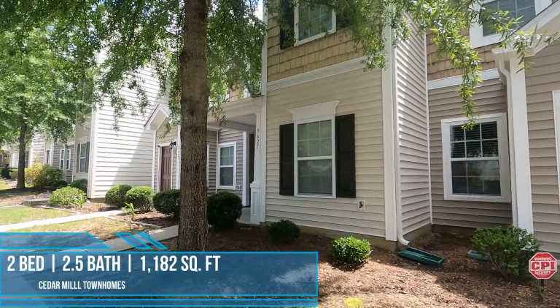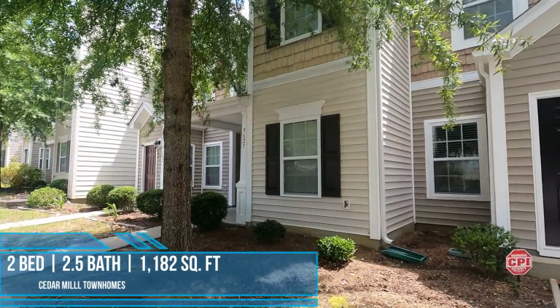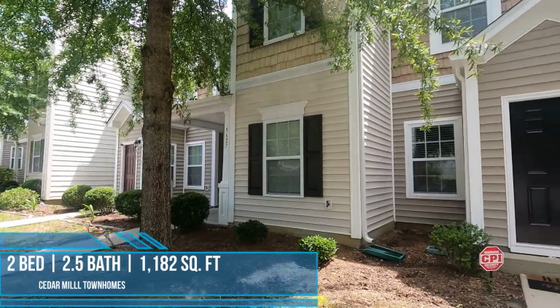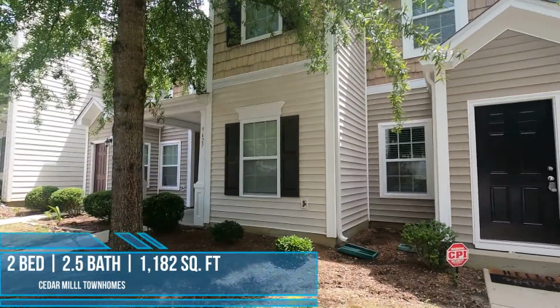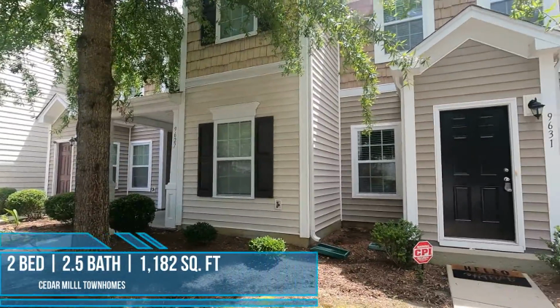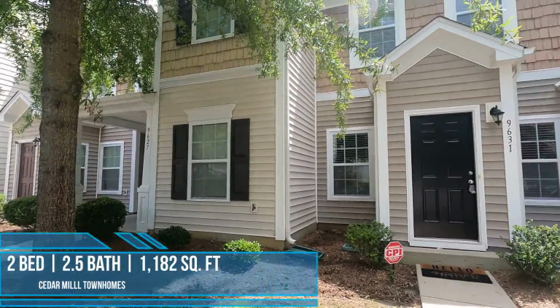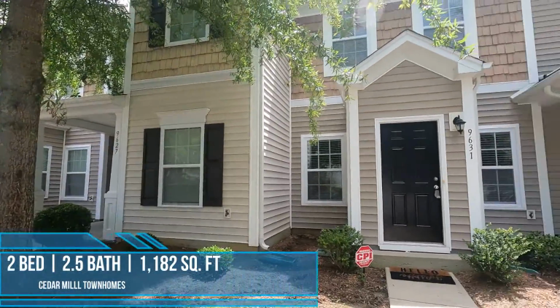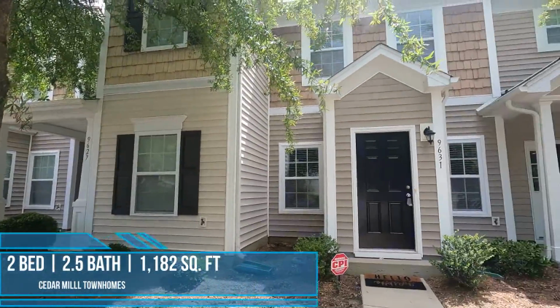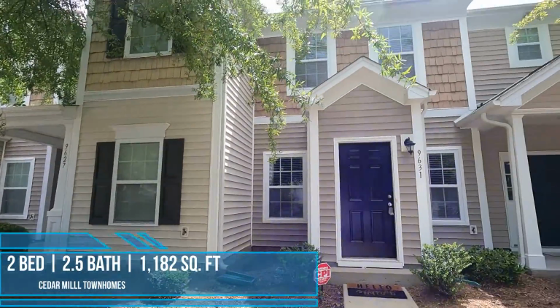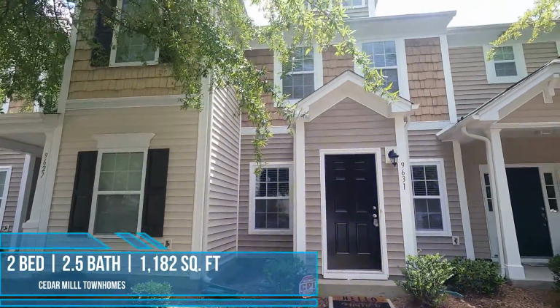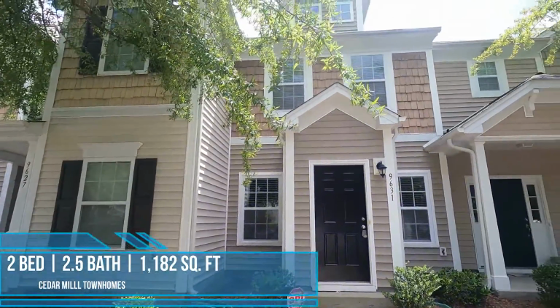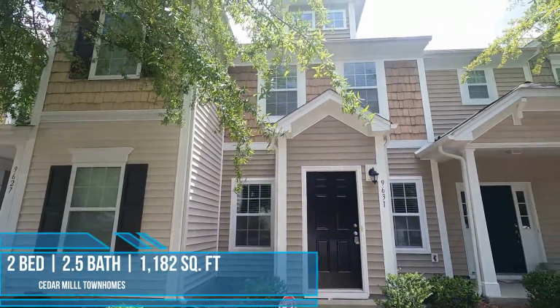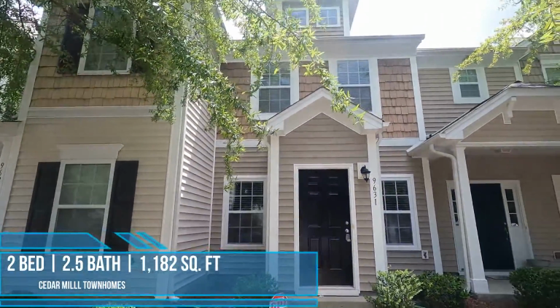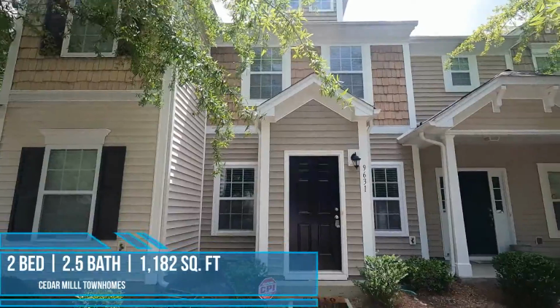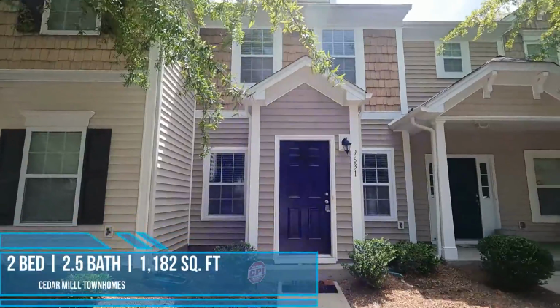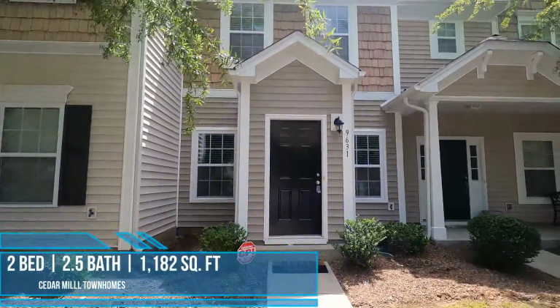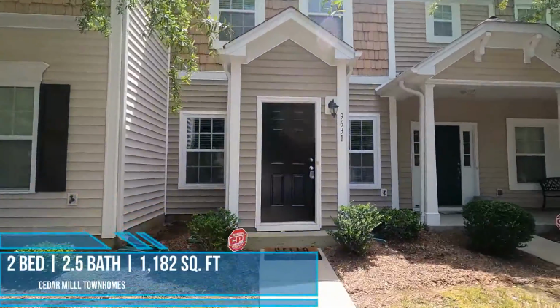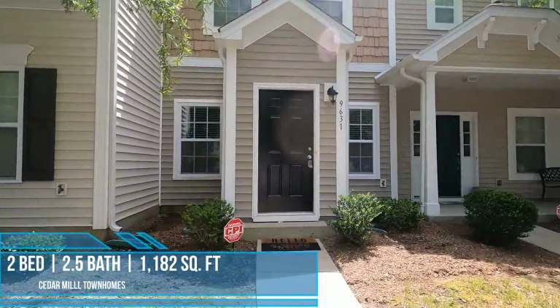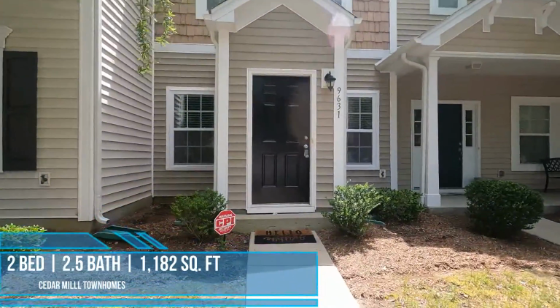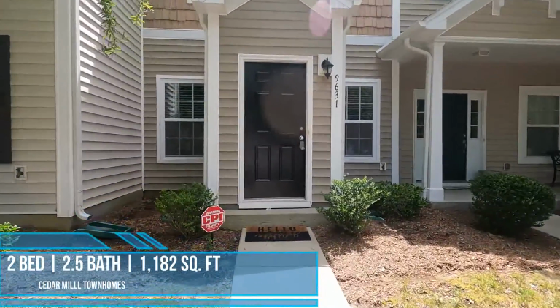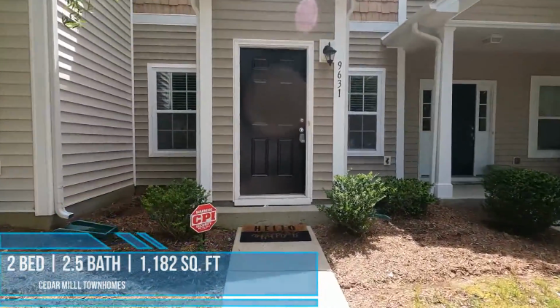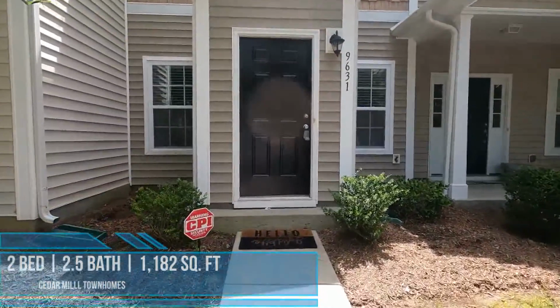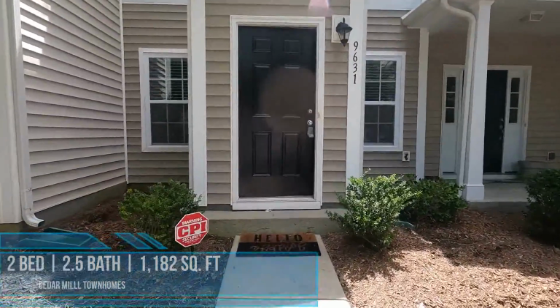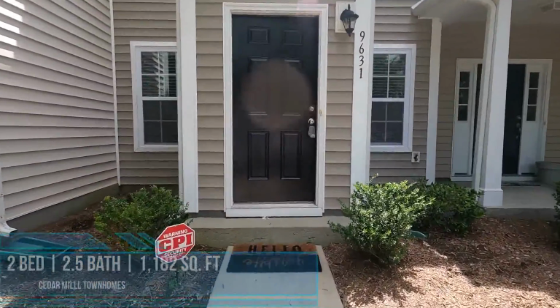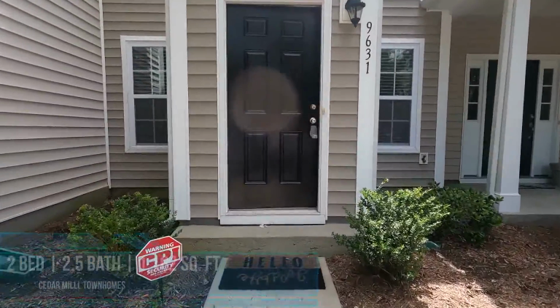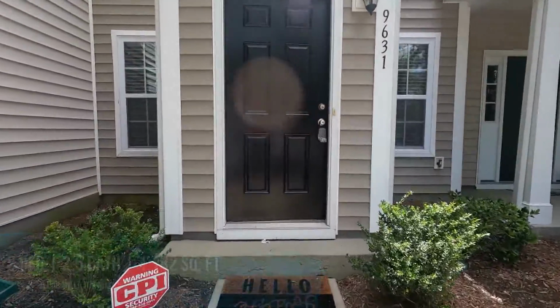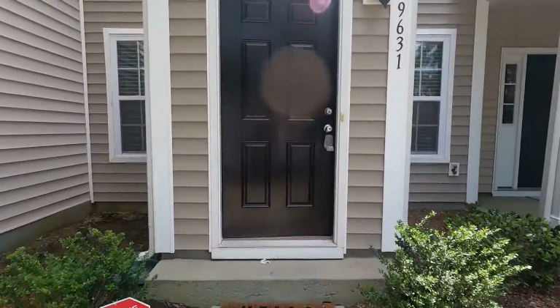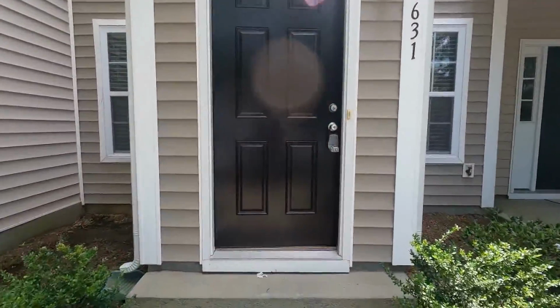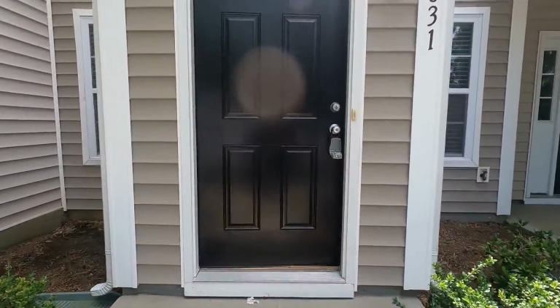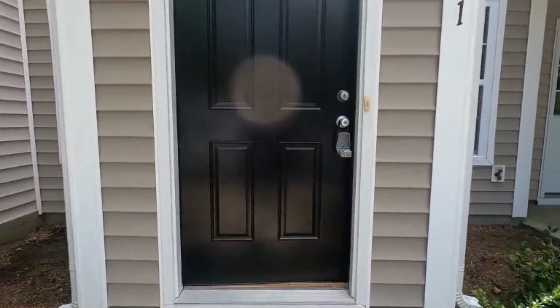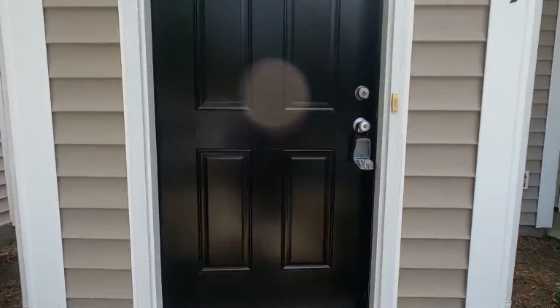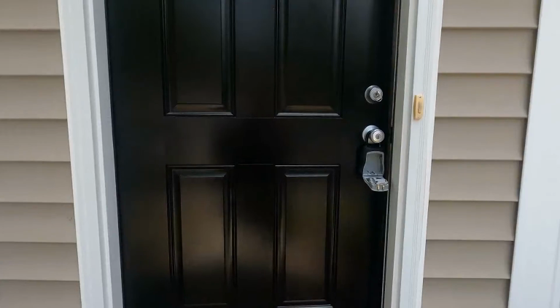The neighborhood is Cedar Mill. Cedar Mill is a mixed community which features townhomes as well as your standard single-family residence. Today we have a two-bed, two-and-a-half-bath, eleven hundred and eighty-two square foot home.